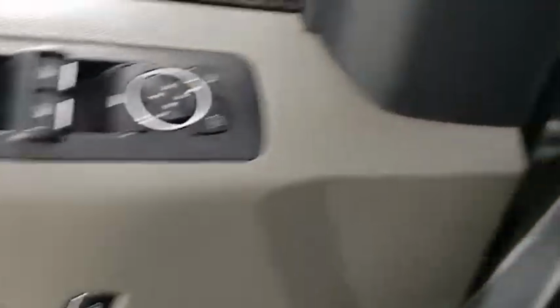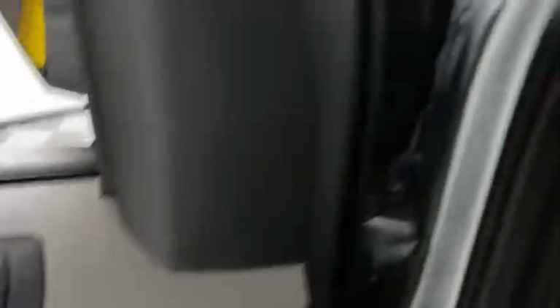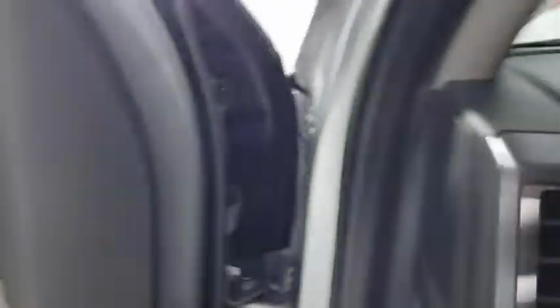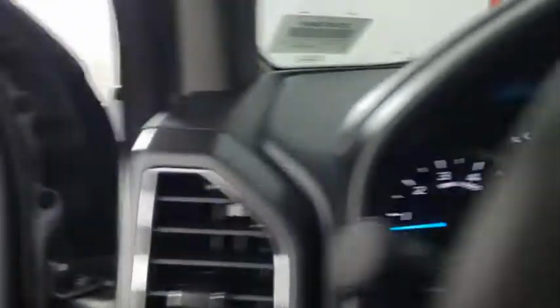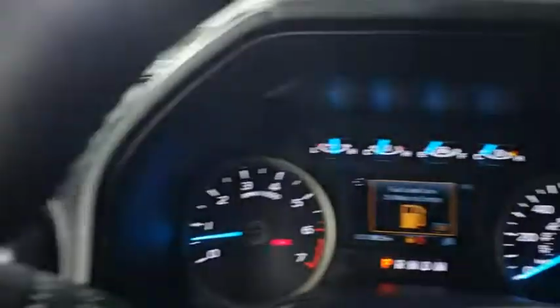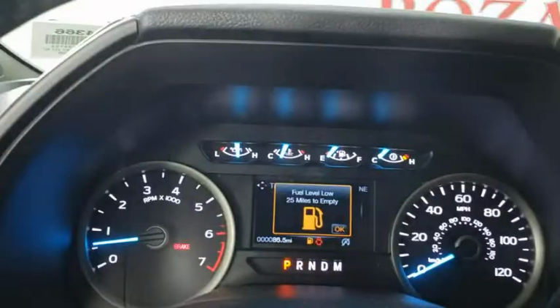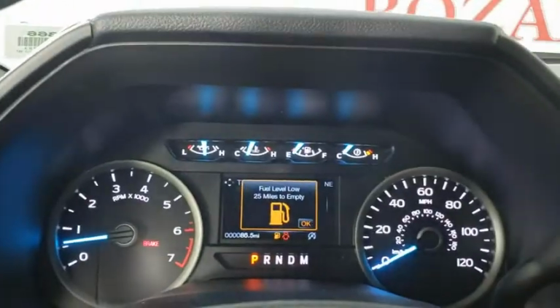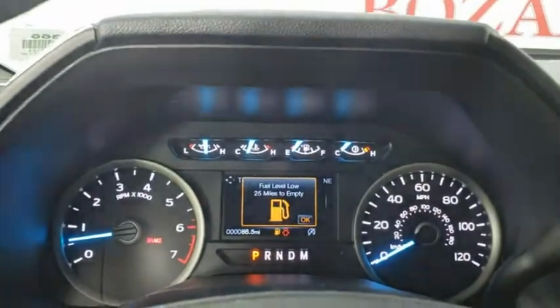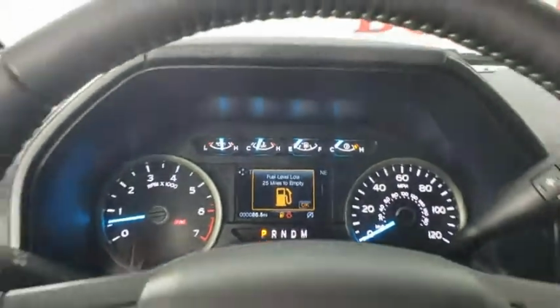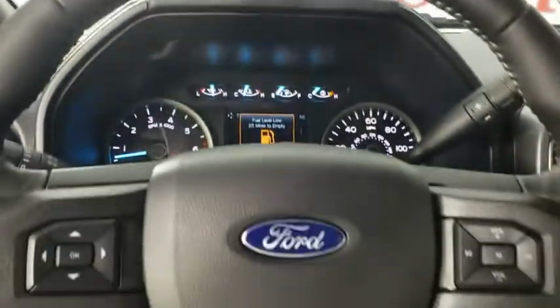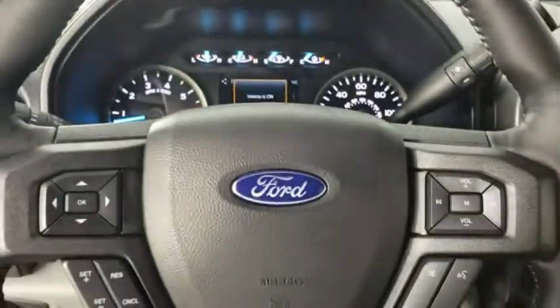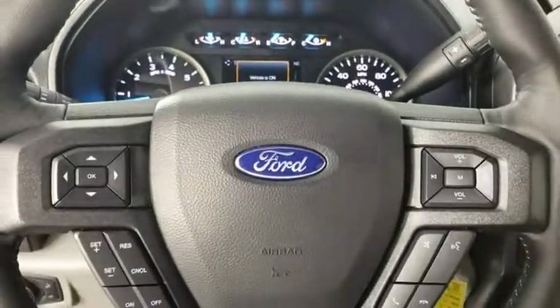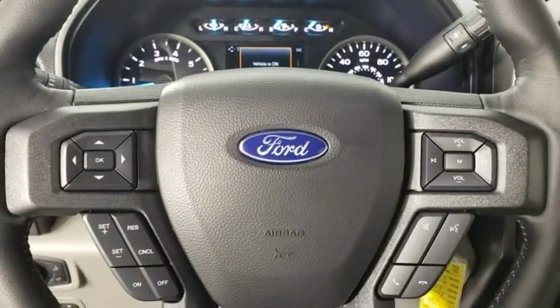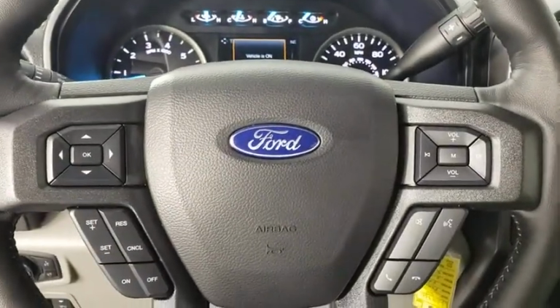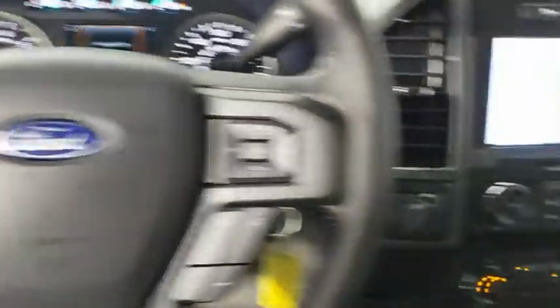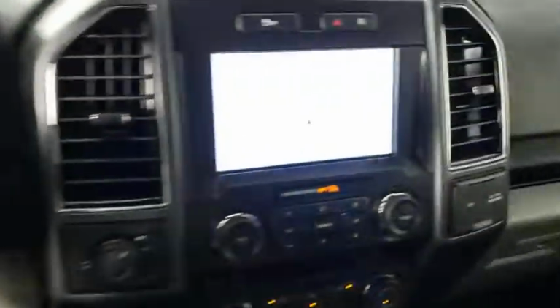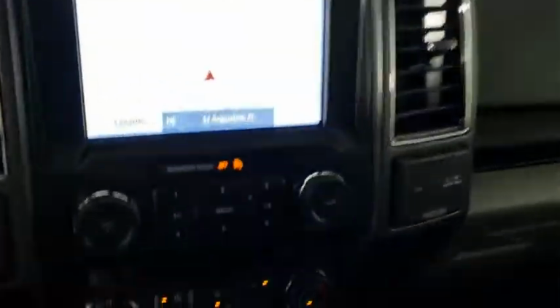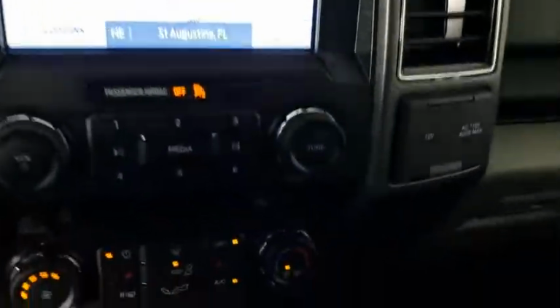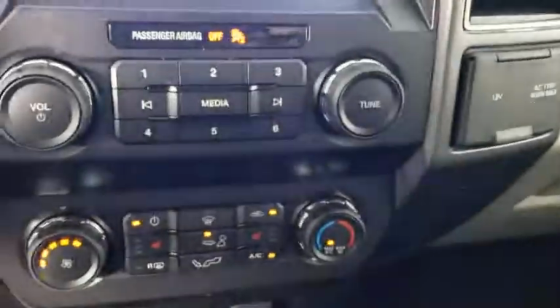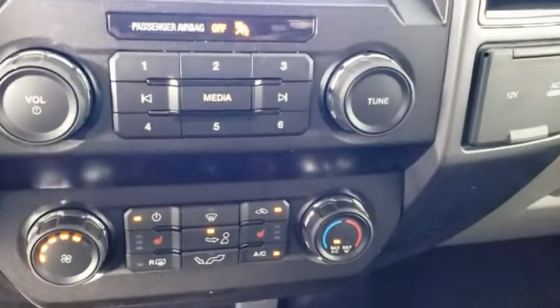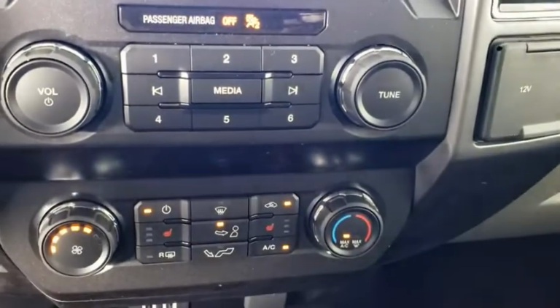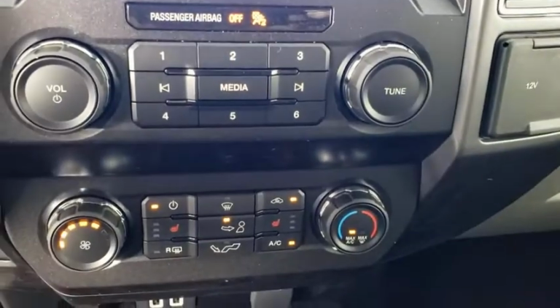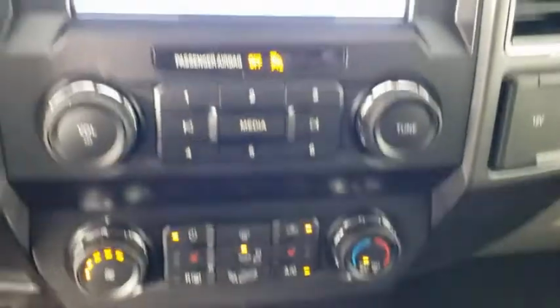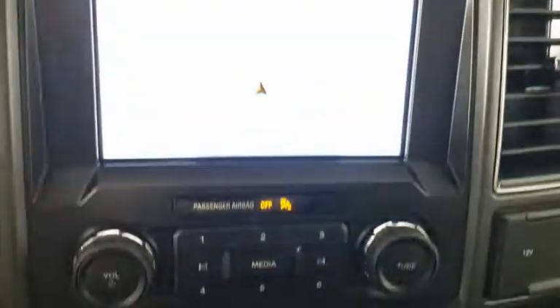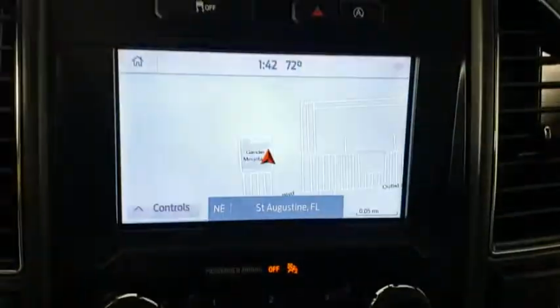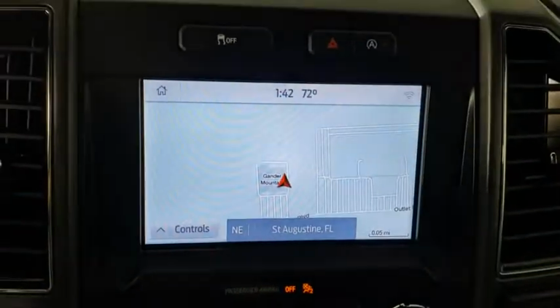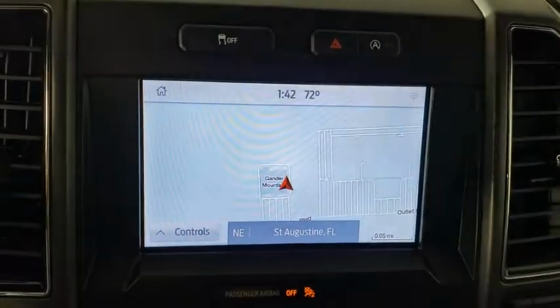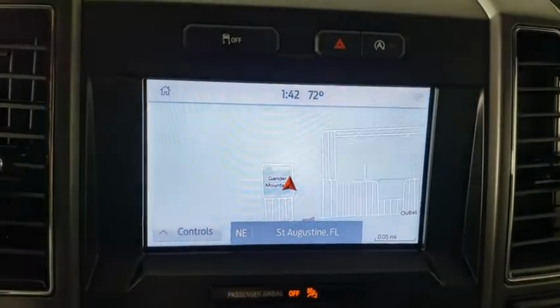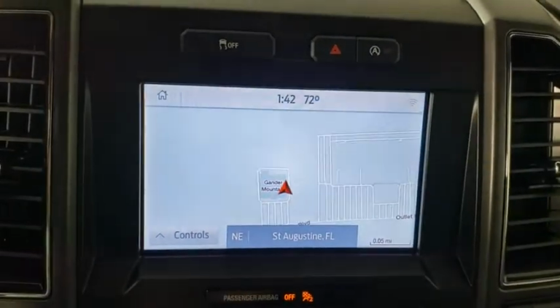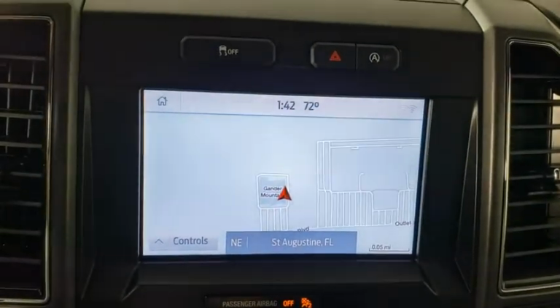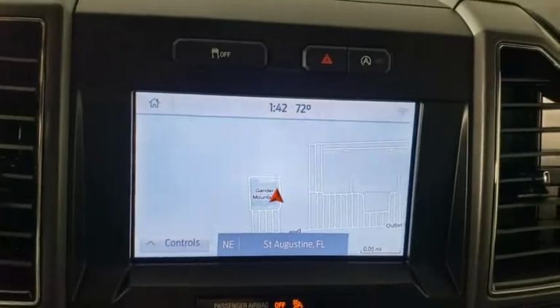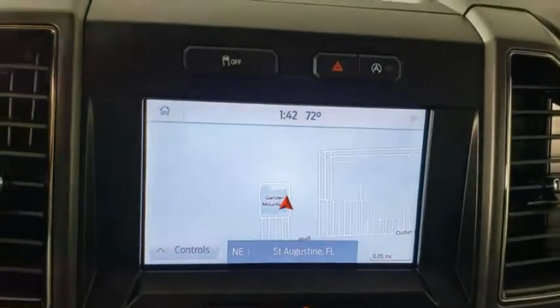Power windows, electronic stability control, security system, compass, tachometer, panic alarm, remote keyless entry, brake assist, tilt steering wheel, driver vanity mirror, passenger vanity mirror.